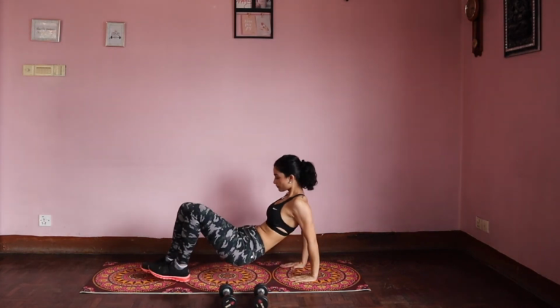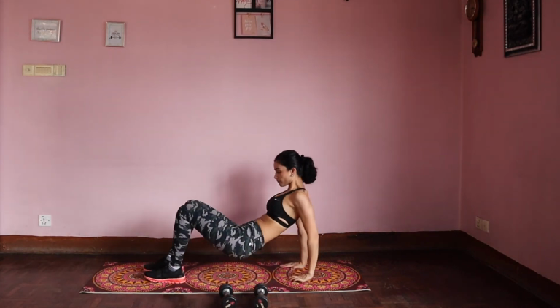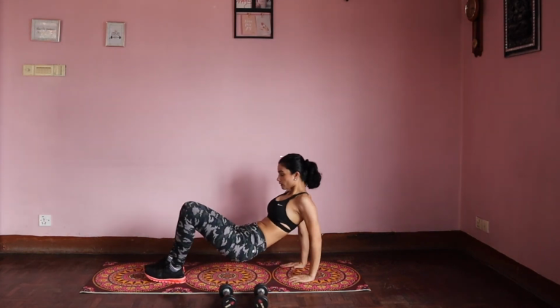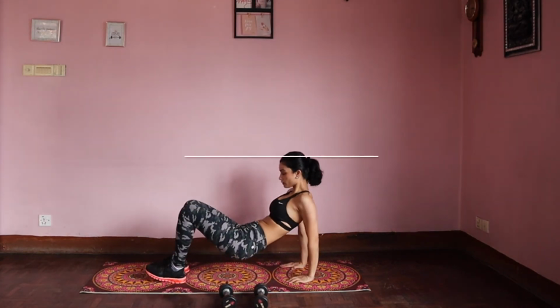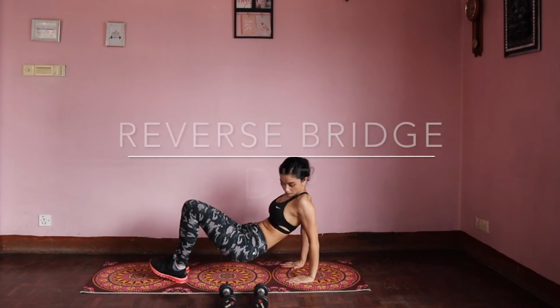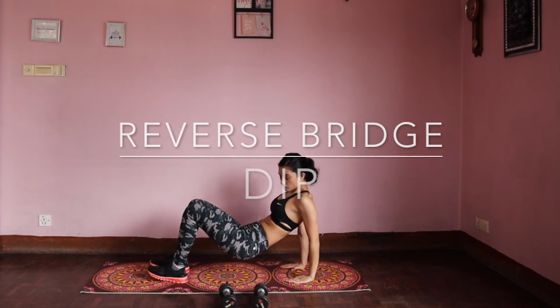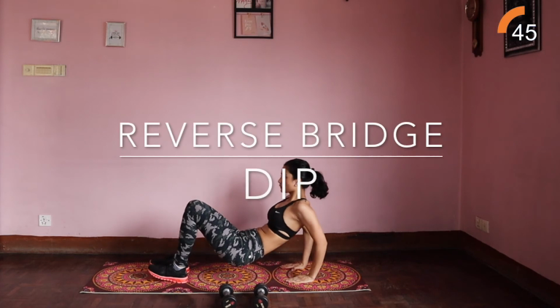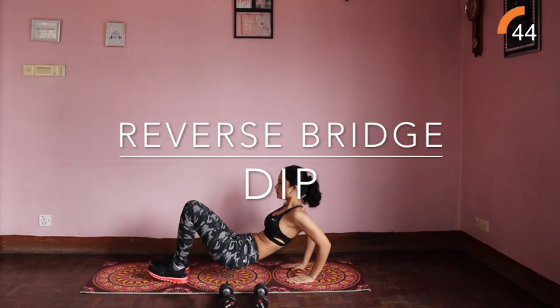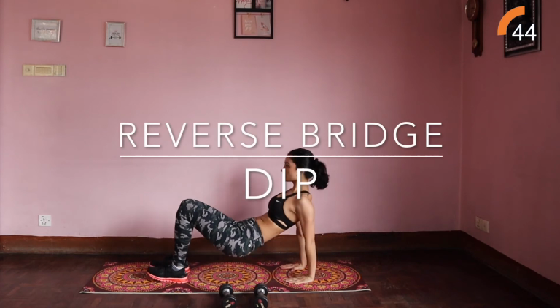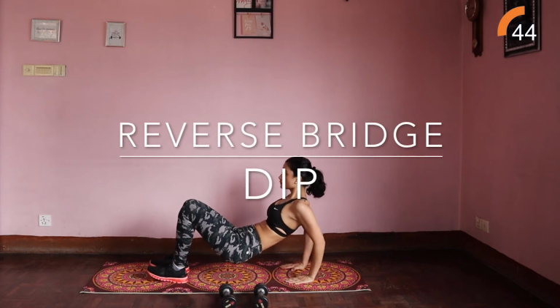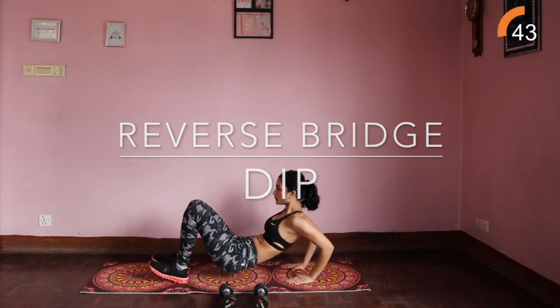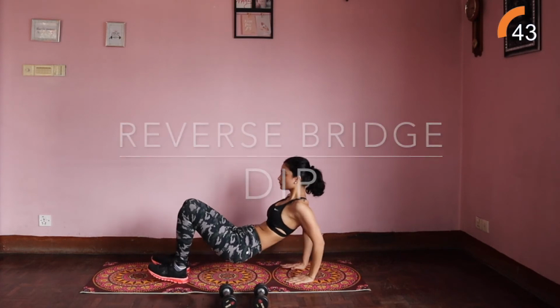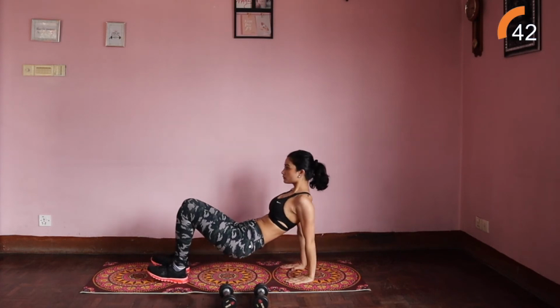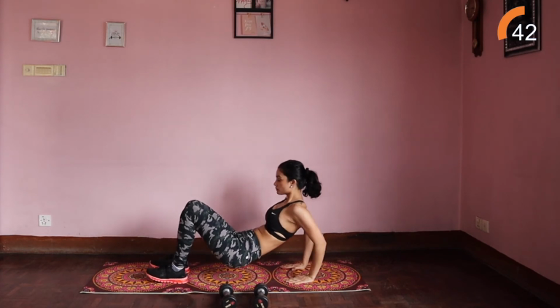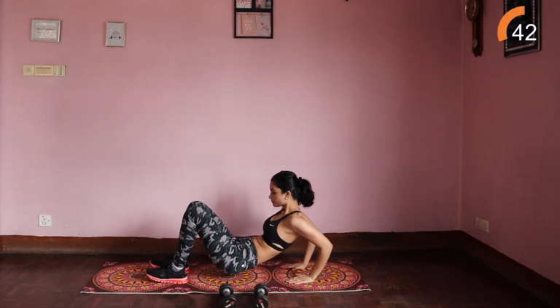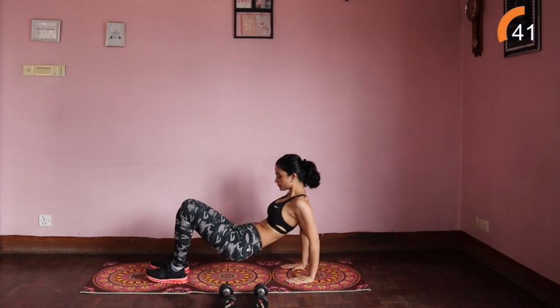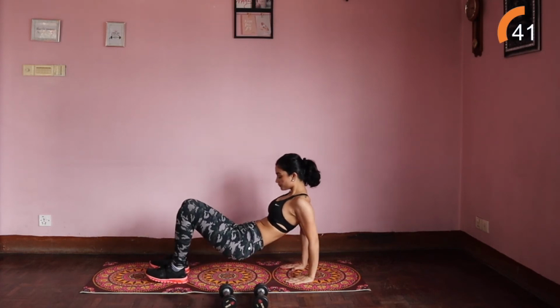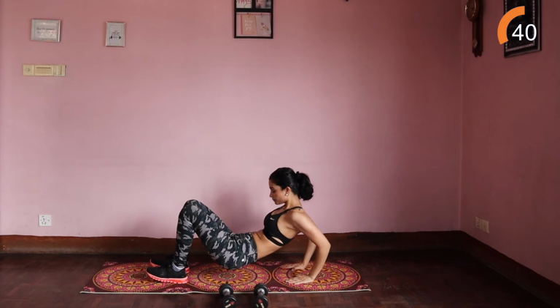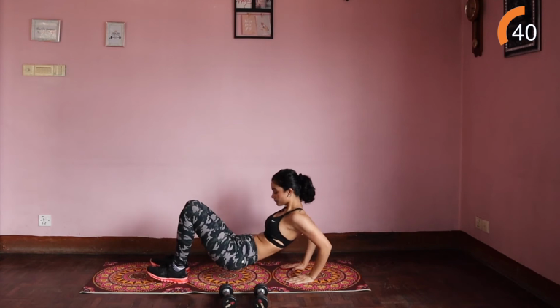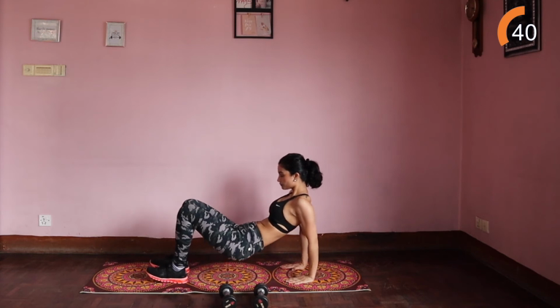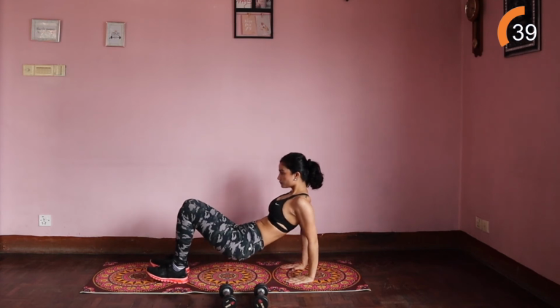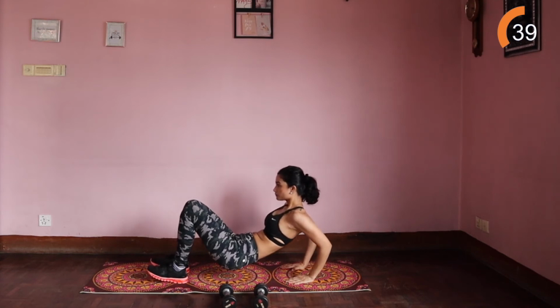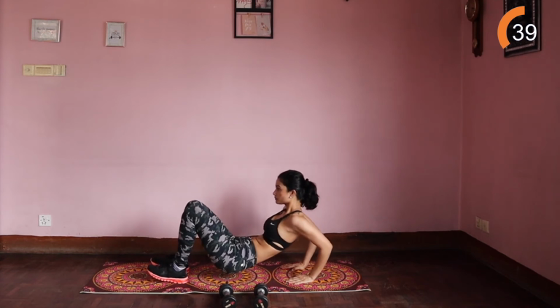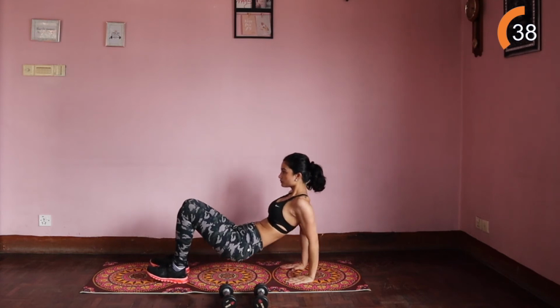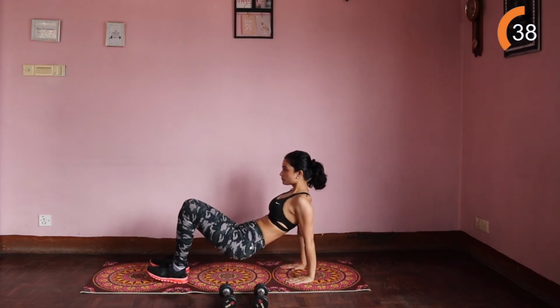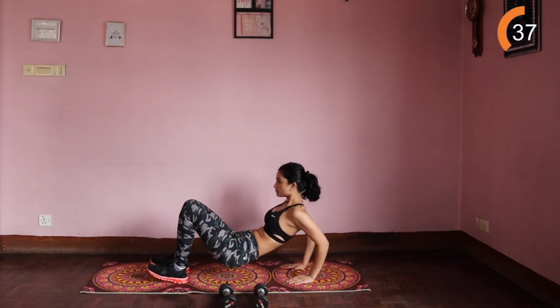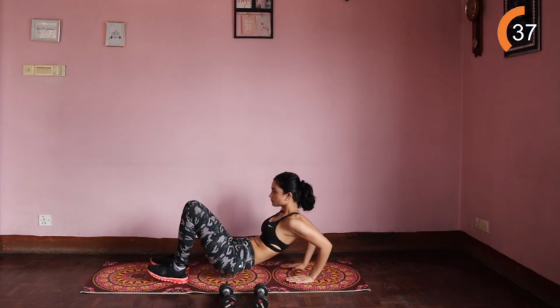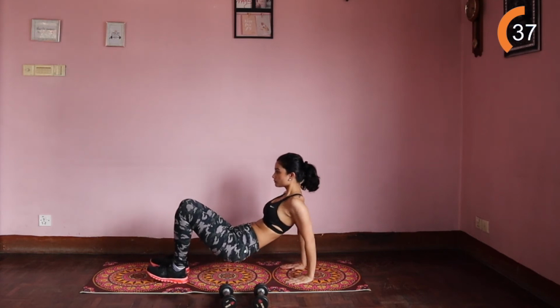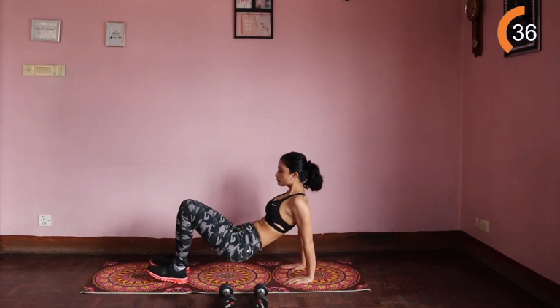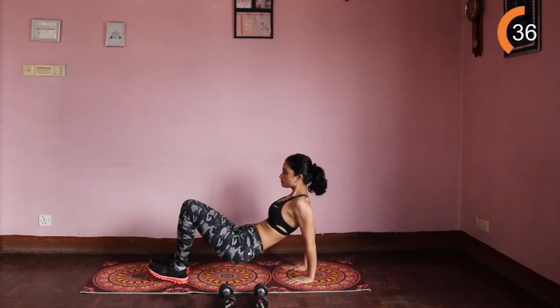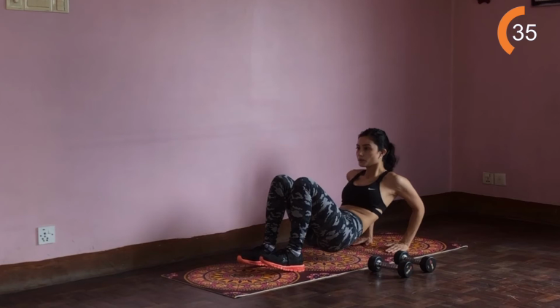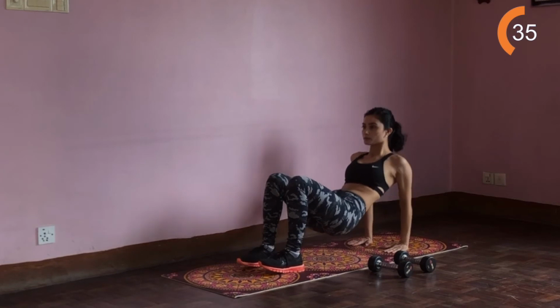Reverse bridge dips. Come into a reverse bridge position, arms behind you. Slowly bend your arms and lower your body towards the floor, squeeze your tricep and push yourself back up into the starting position.